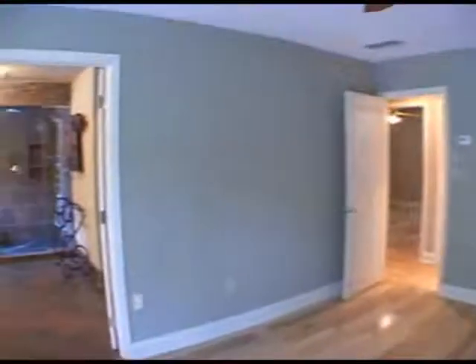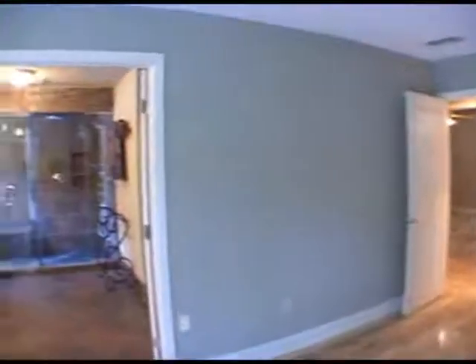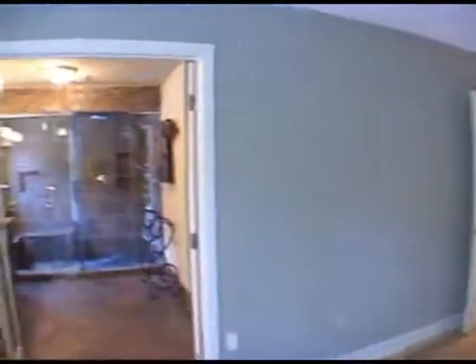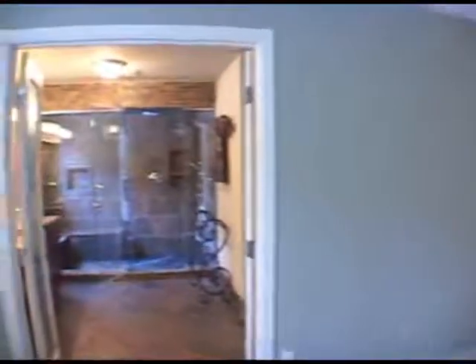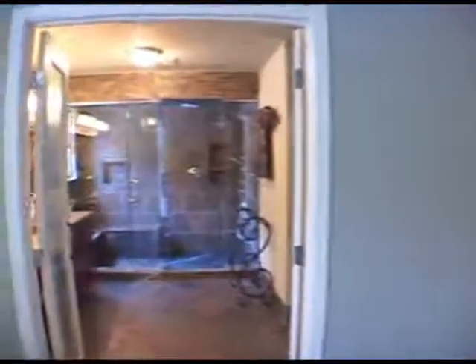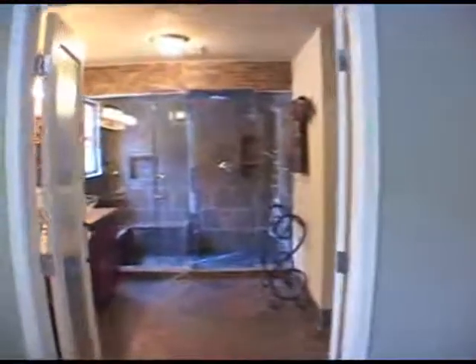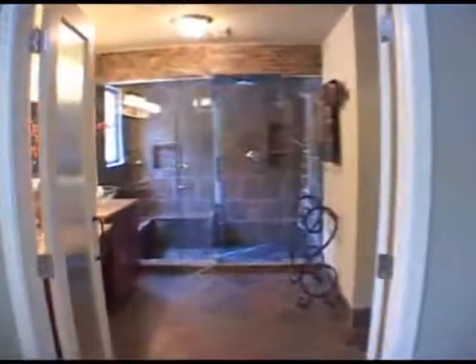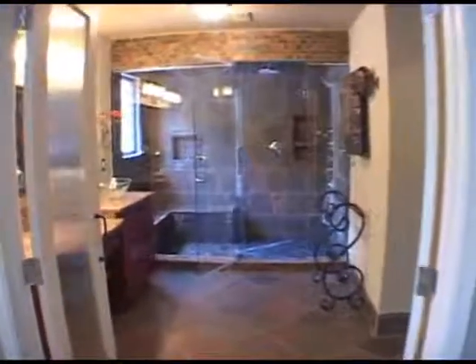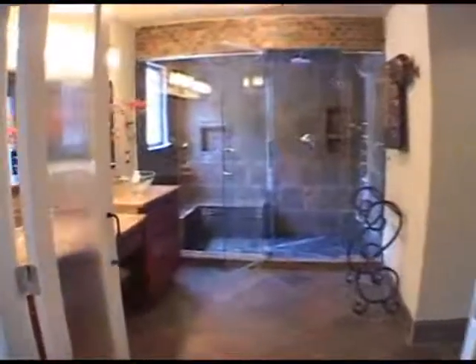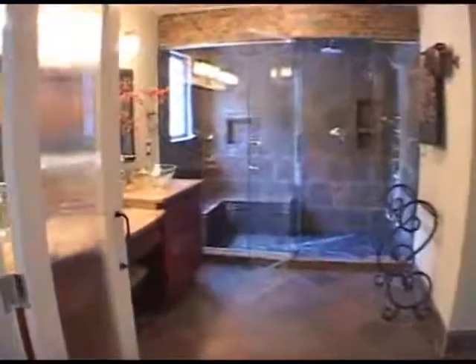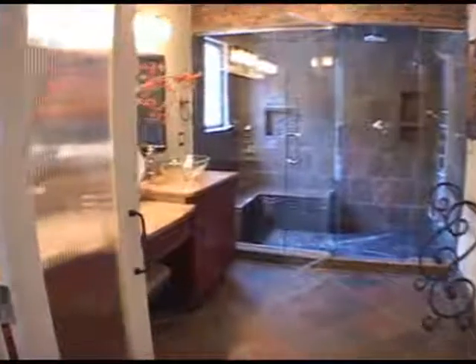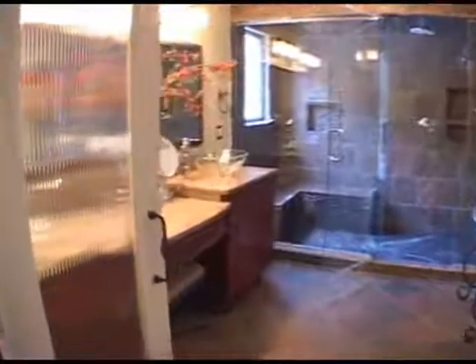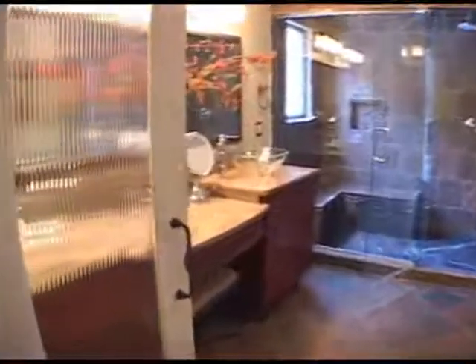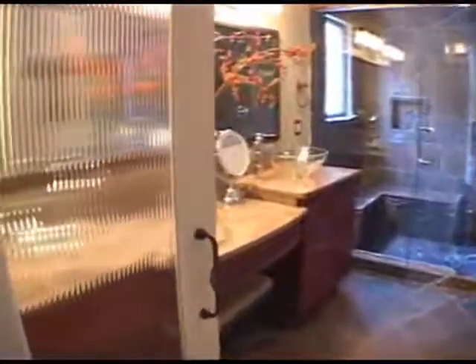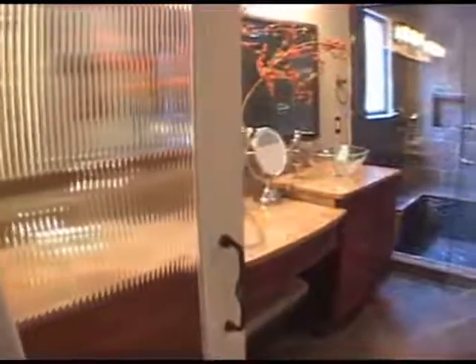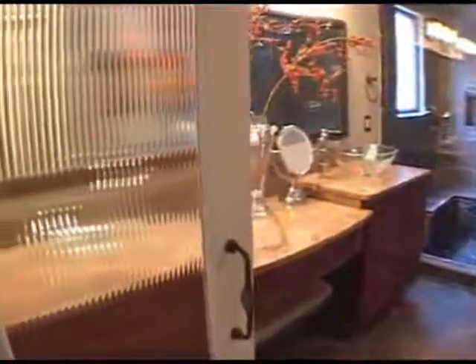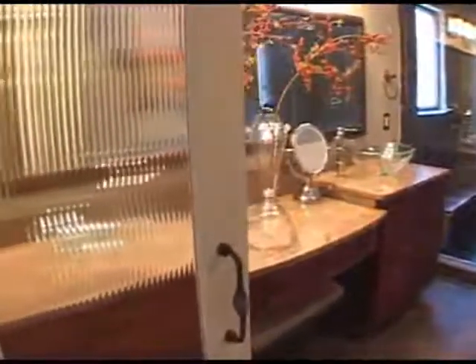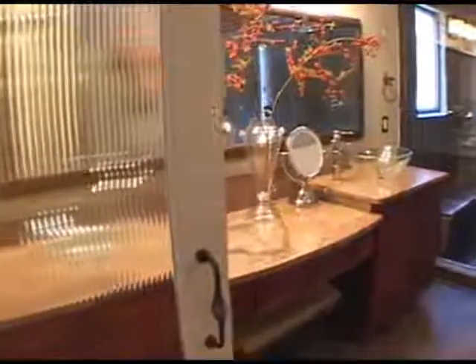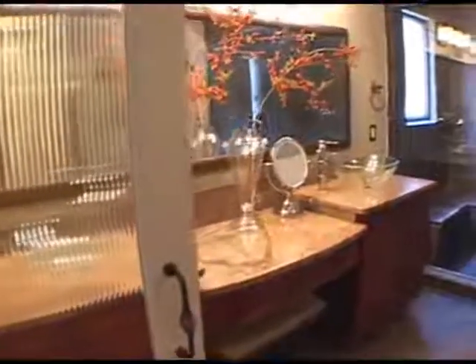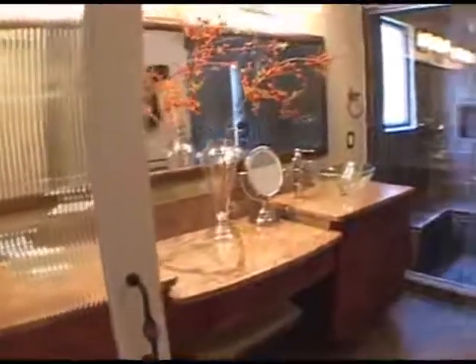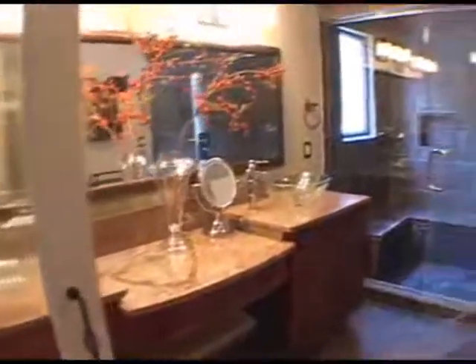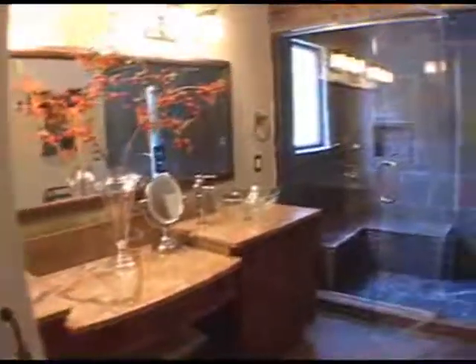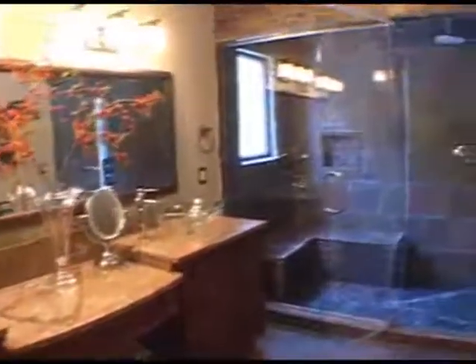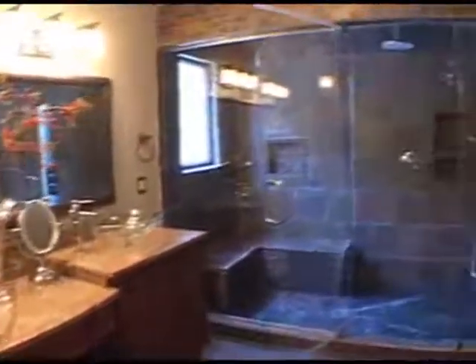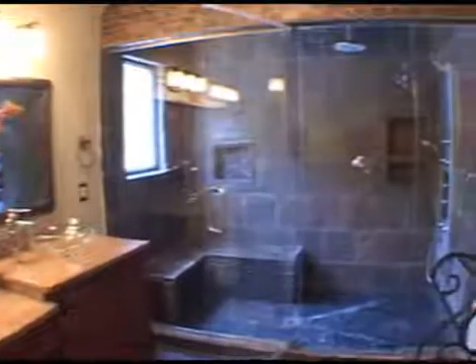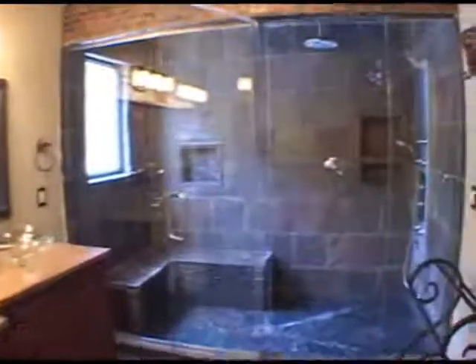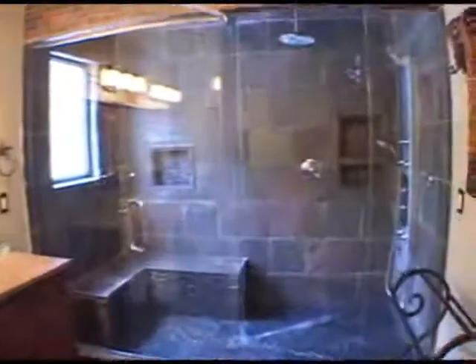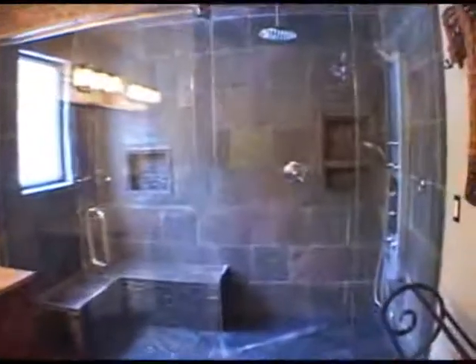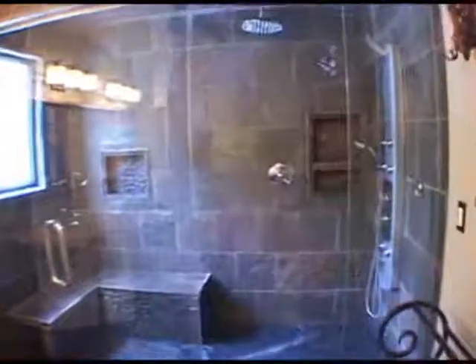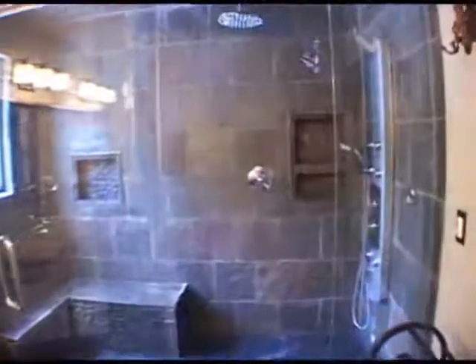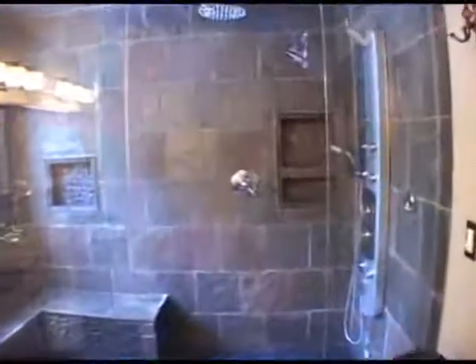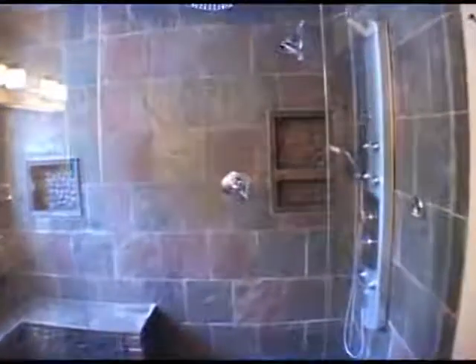The master bath has custom tile work throughout and beautiful granite counters along with dual vanities. In the shower, notice the tile work throughout.